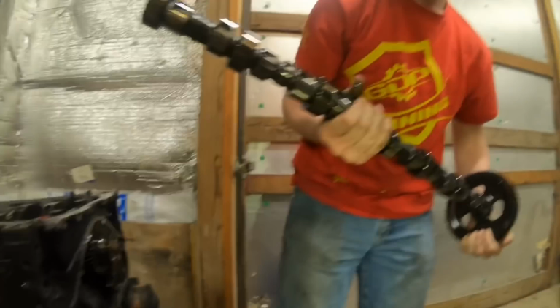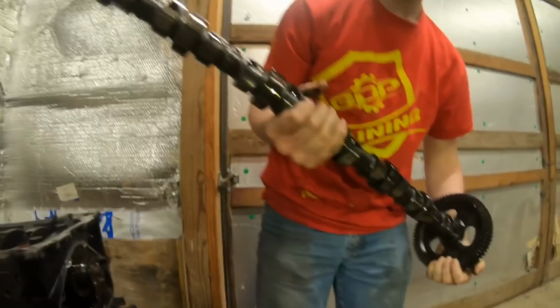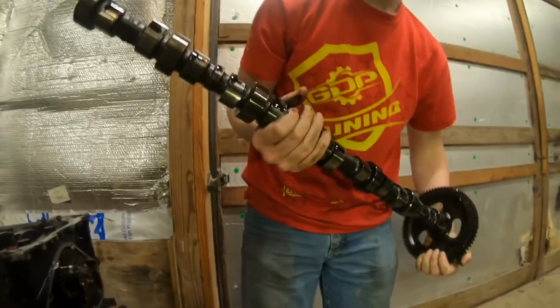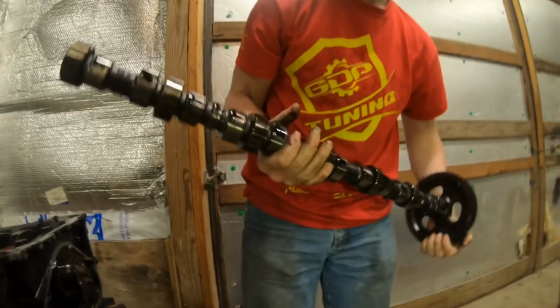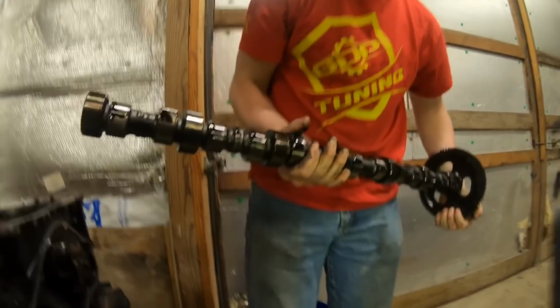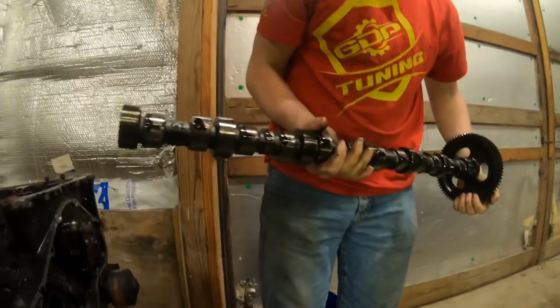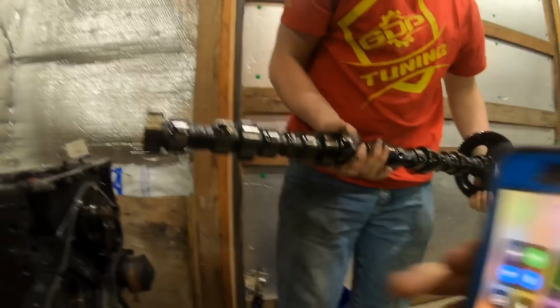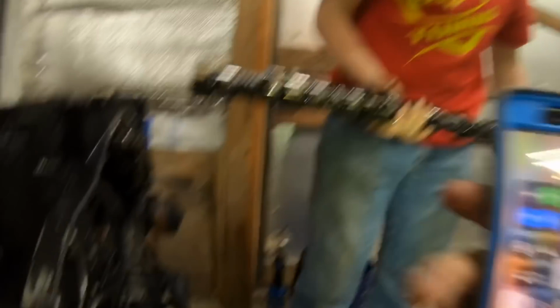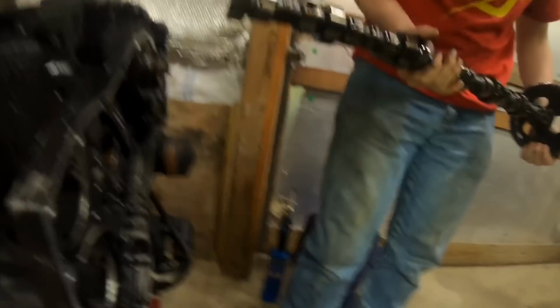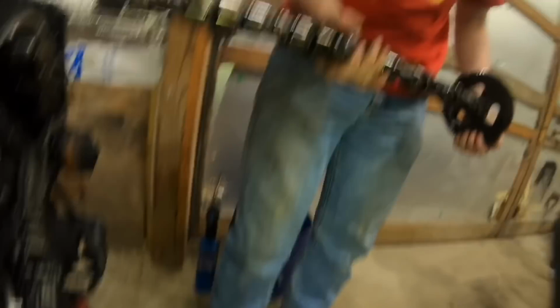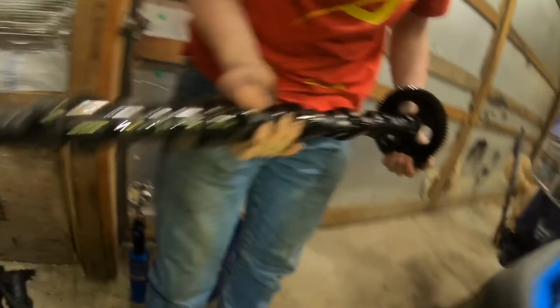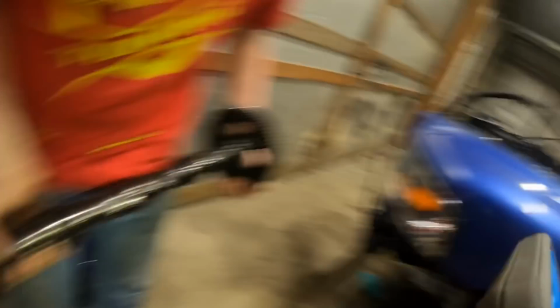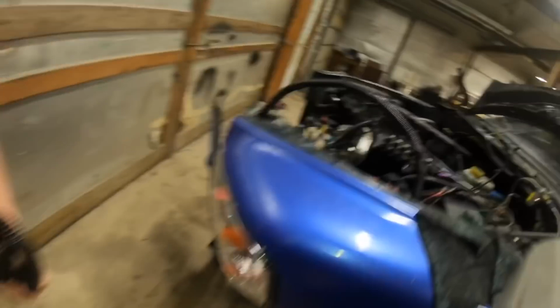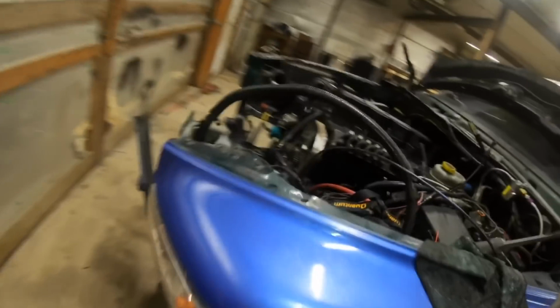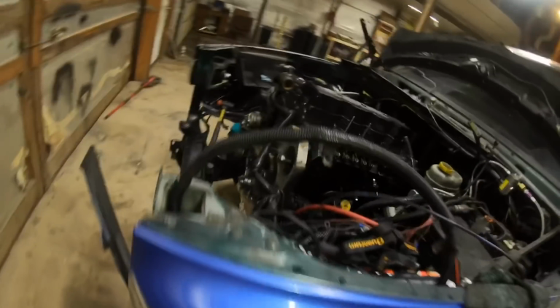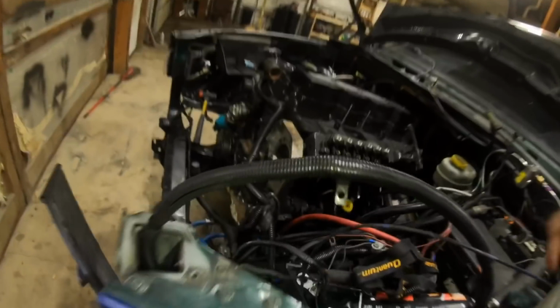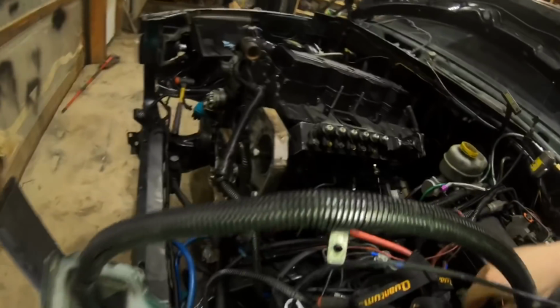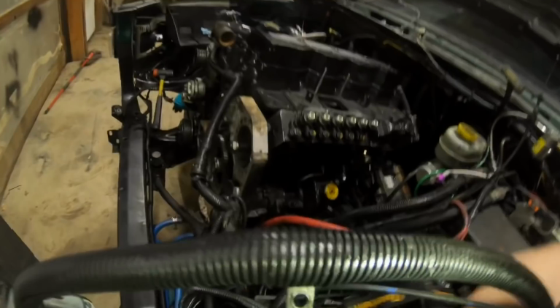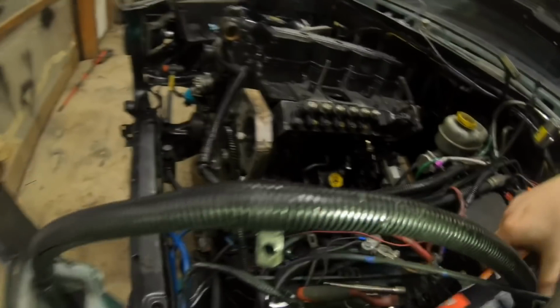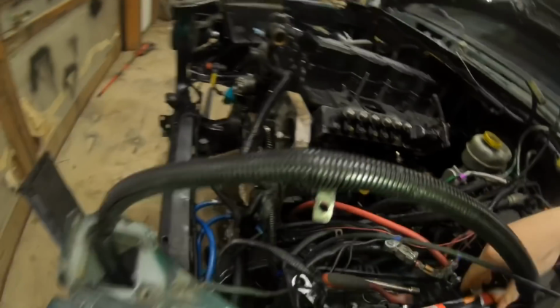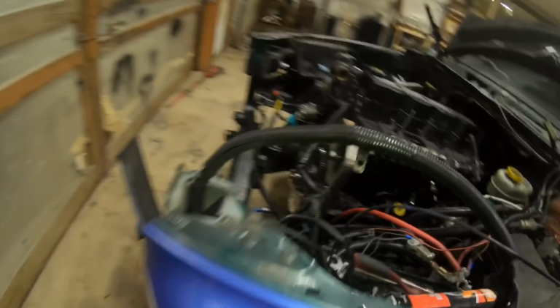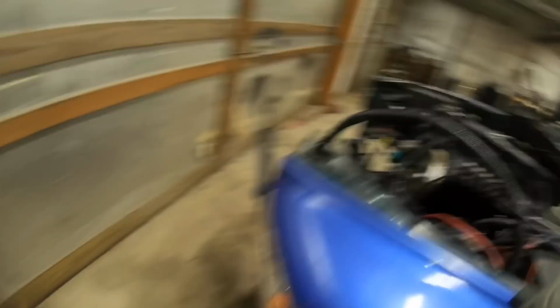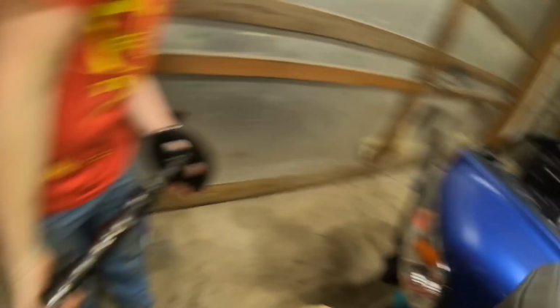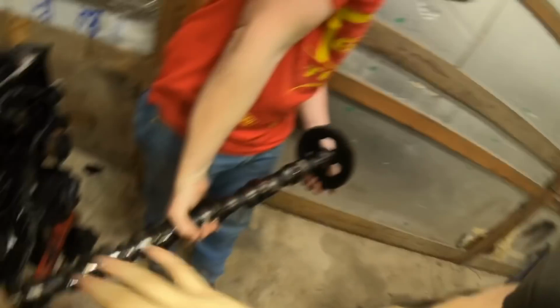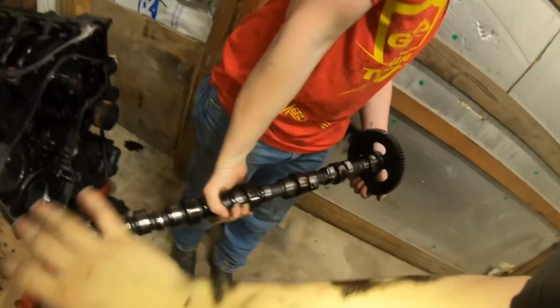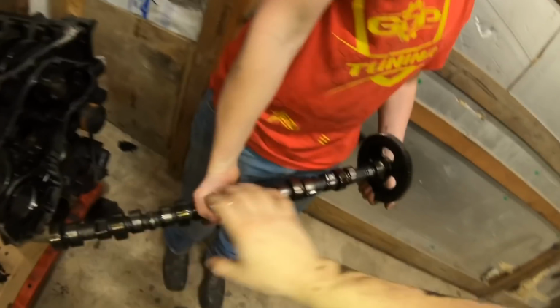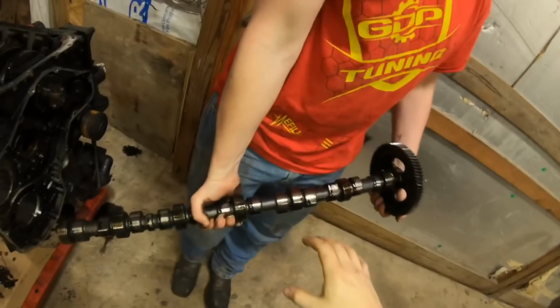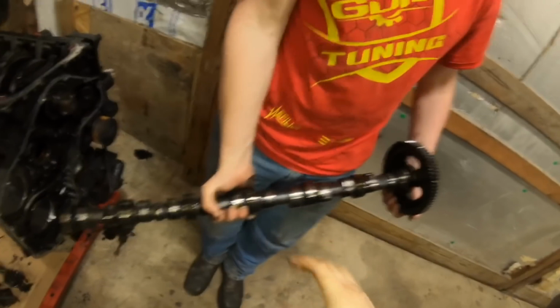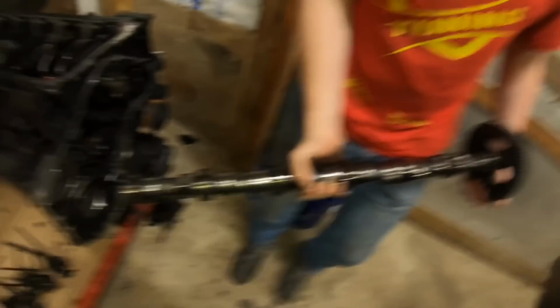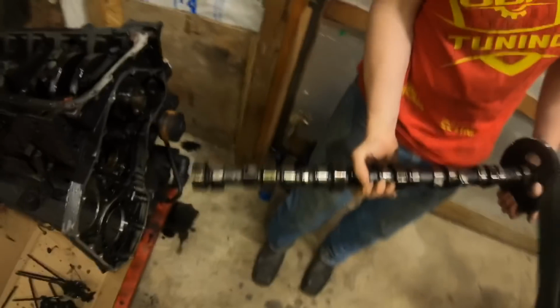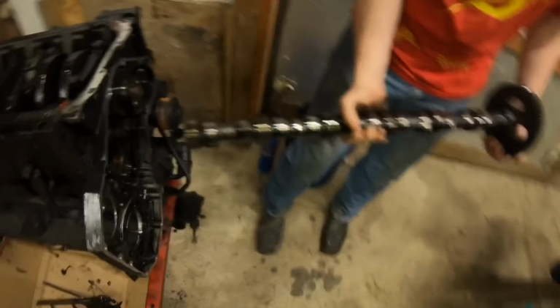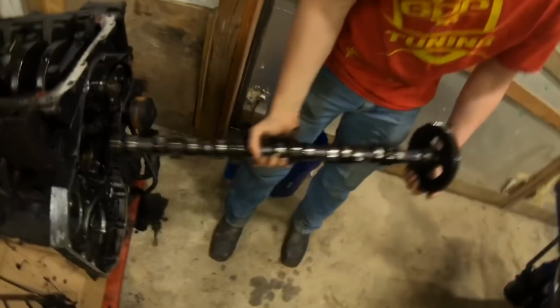We took it out and then we lubed it up with some good assembly lube — I don't know where it's at, it's over here somewhere. We basically covered this thing in assembly lube and then he just sticks it back in.